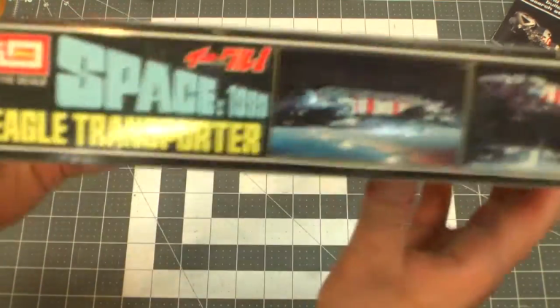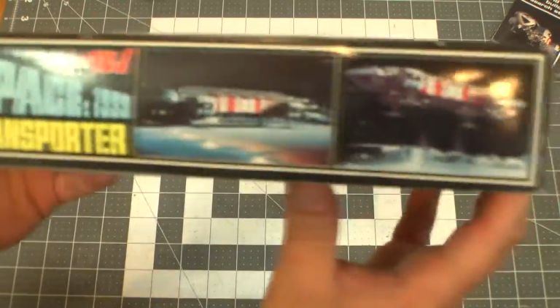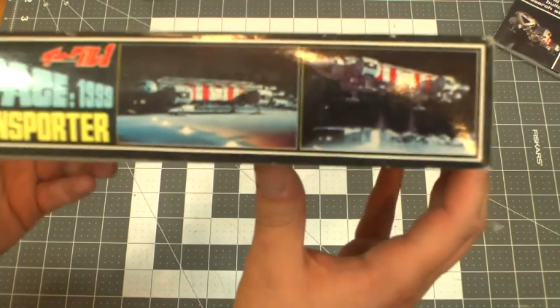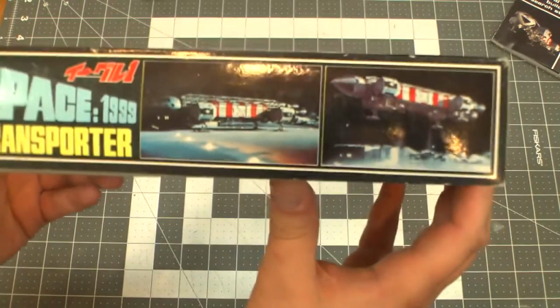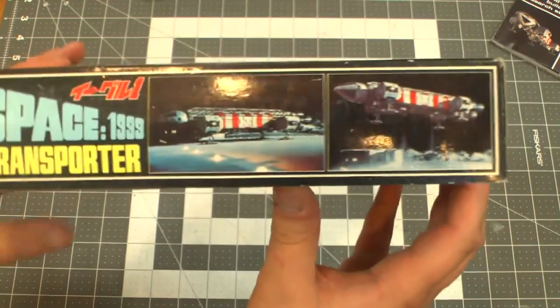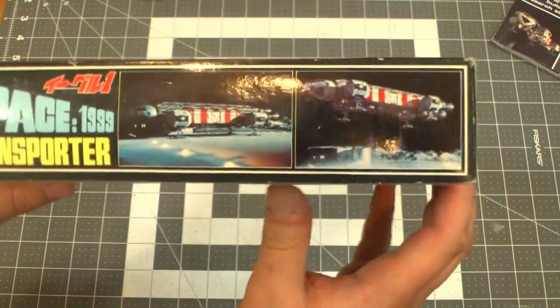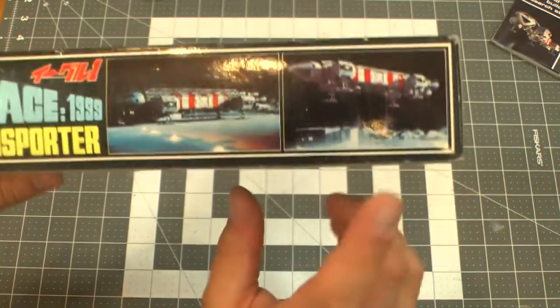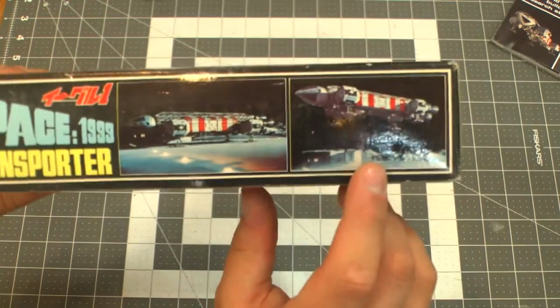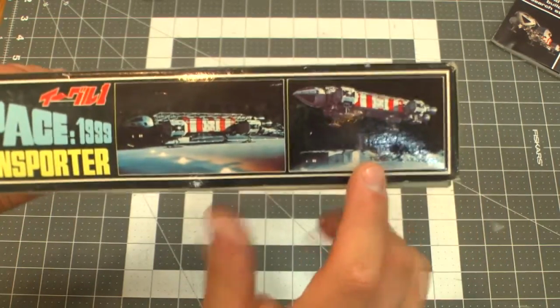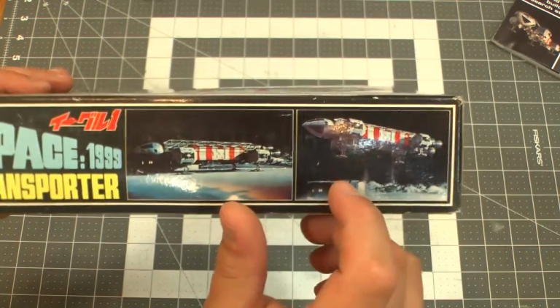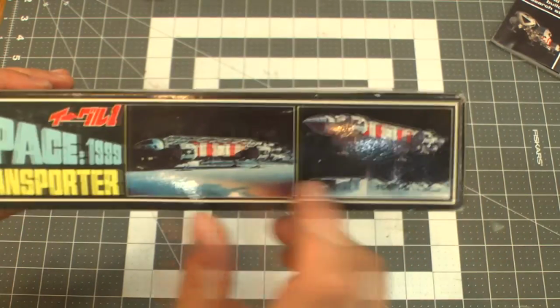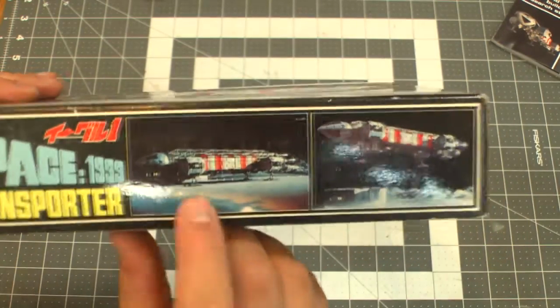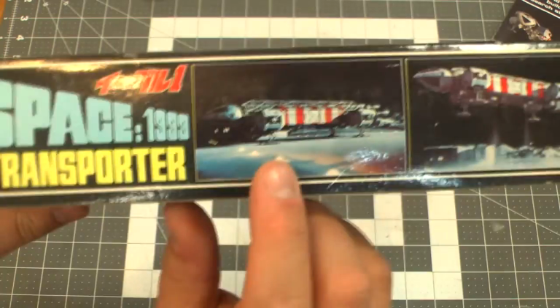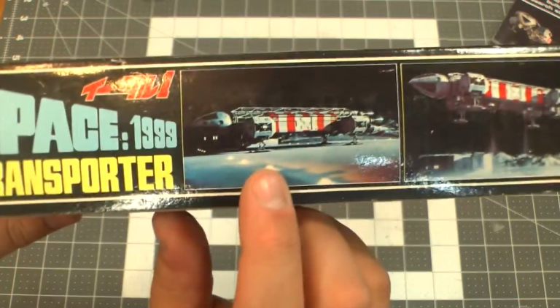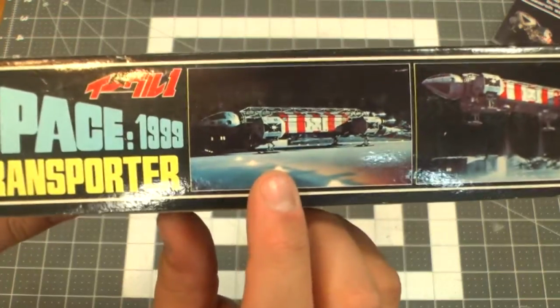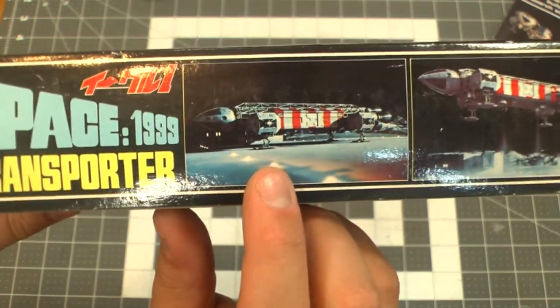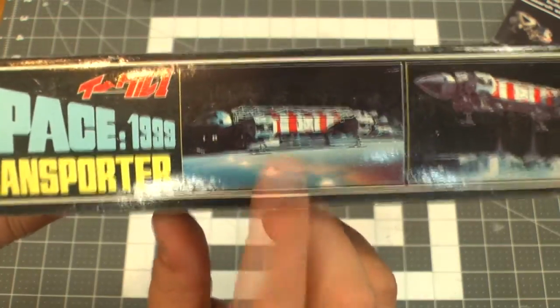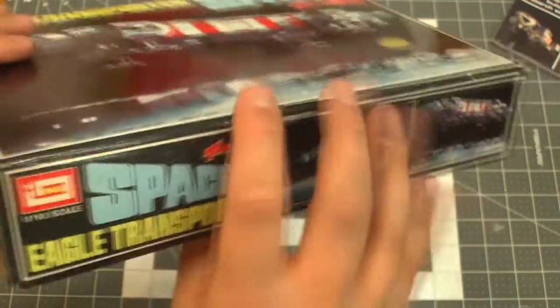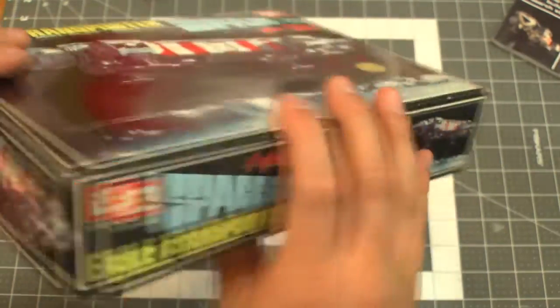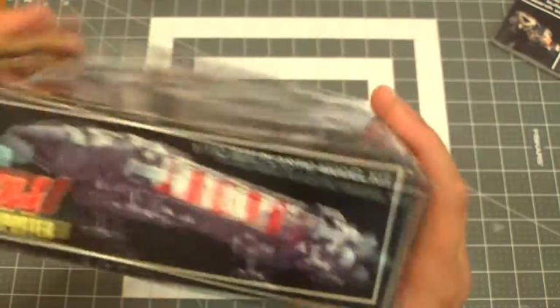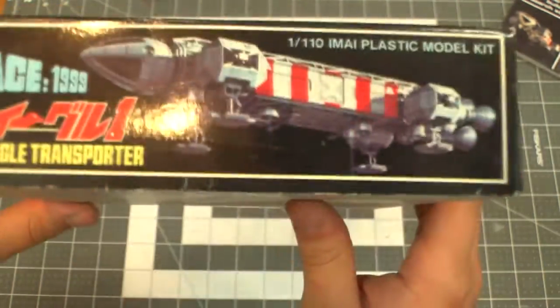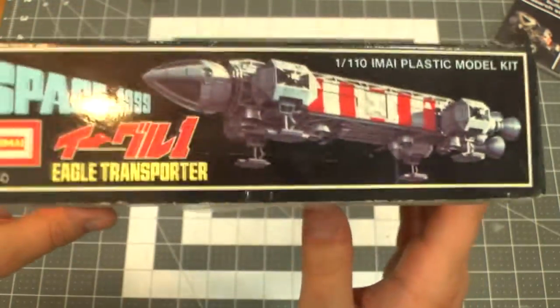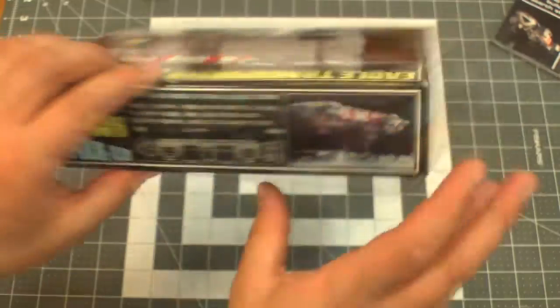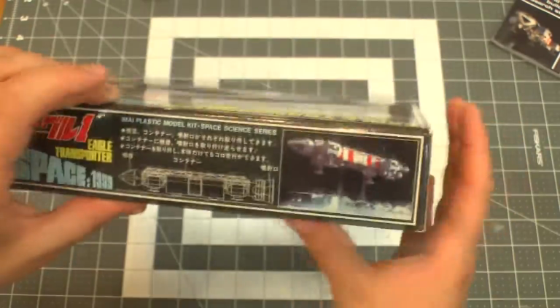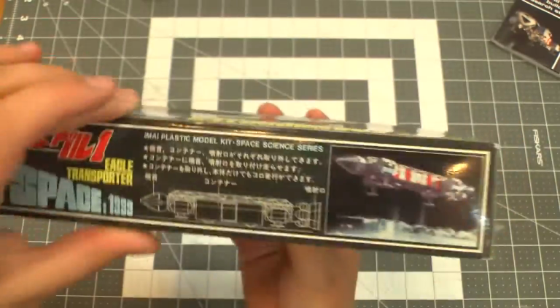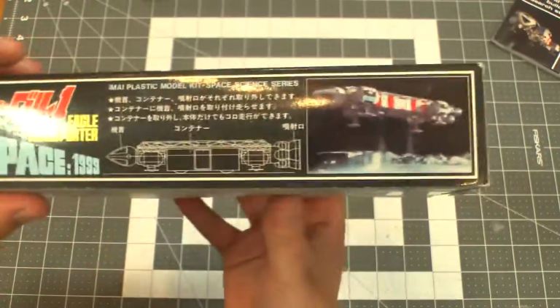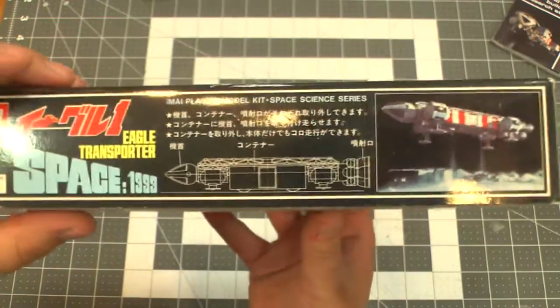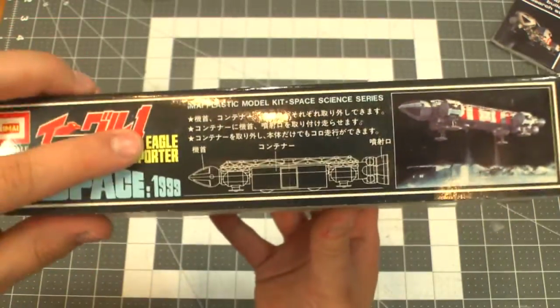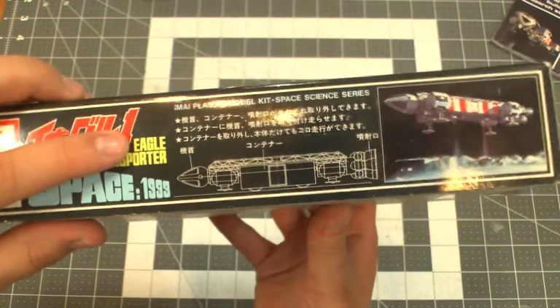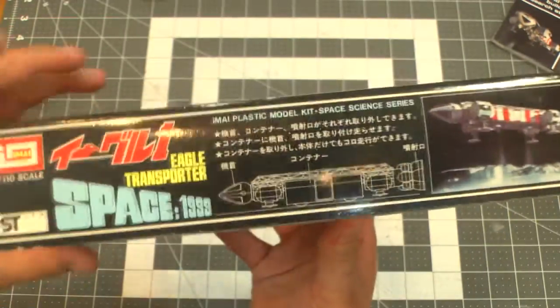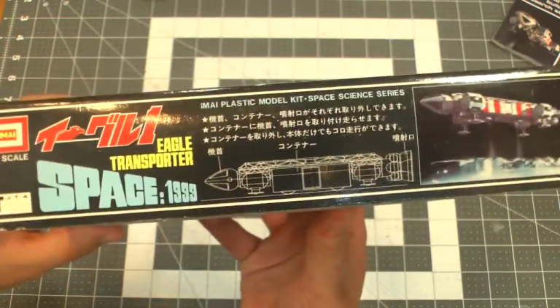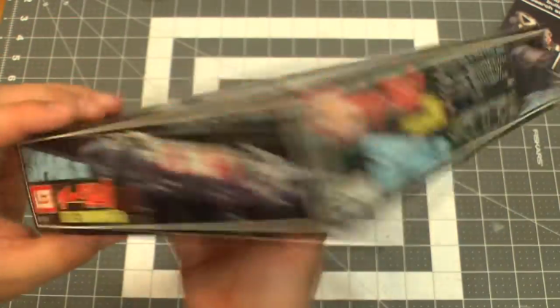We'll check out the box first. We've got some nice images here — cover art that's drawn, and then this looks like a picture of the real one from the series. You can see the rescue eagle is featured, and some information in Japanese.